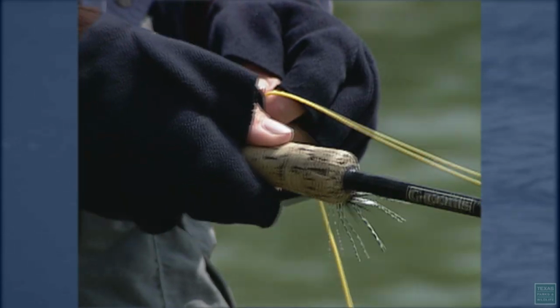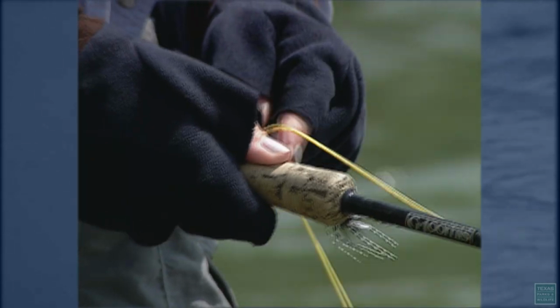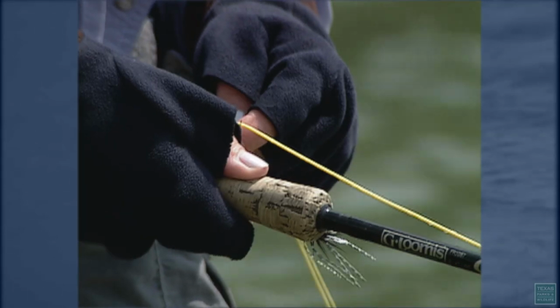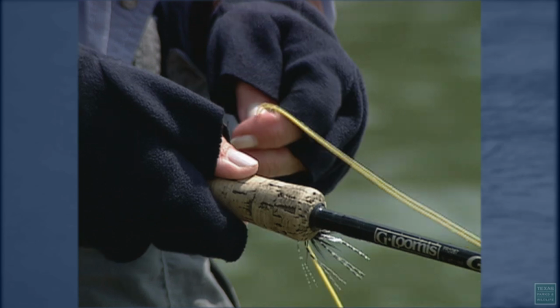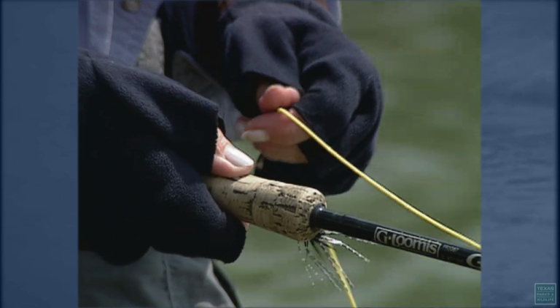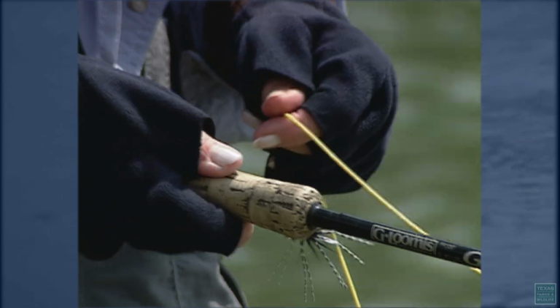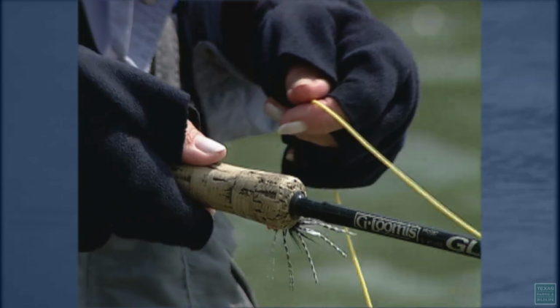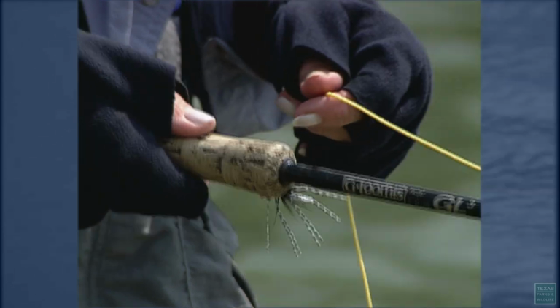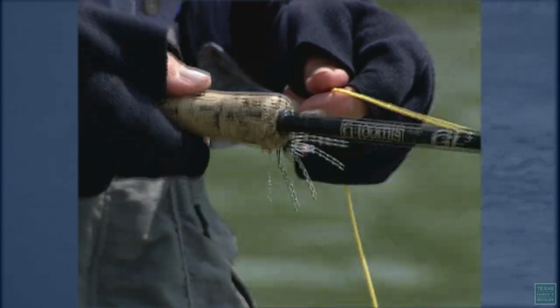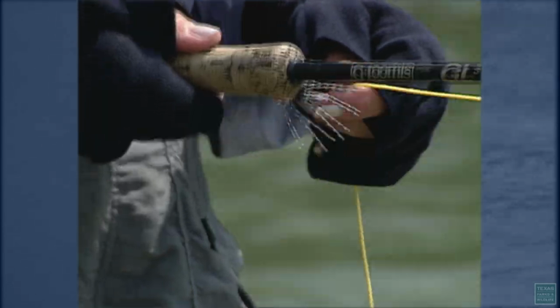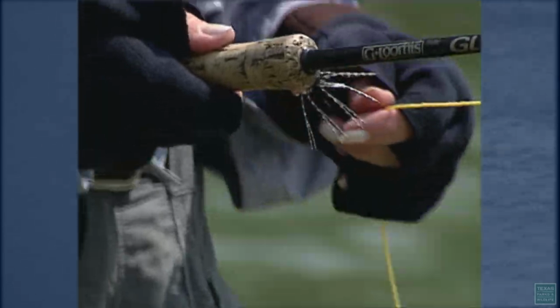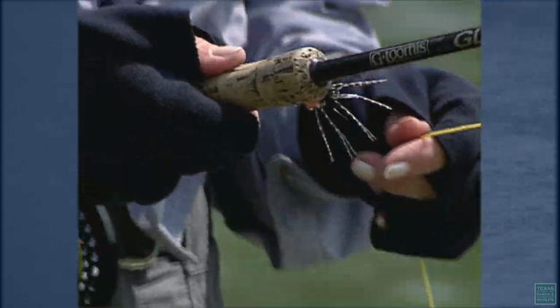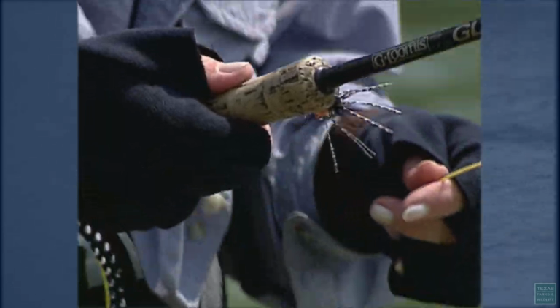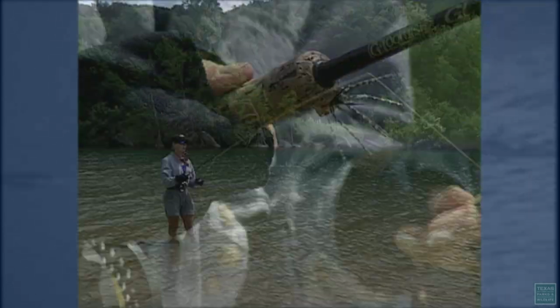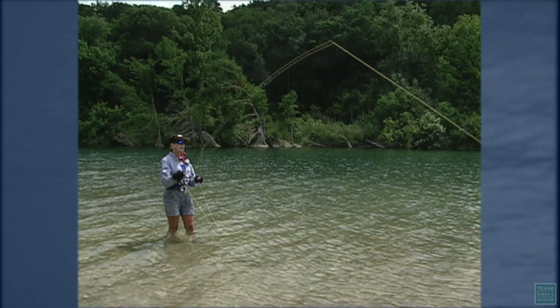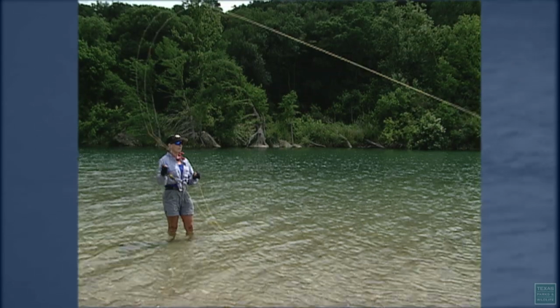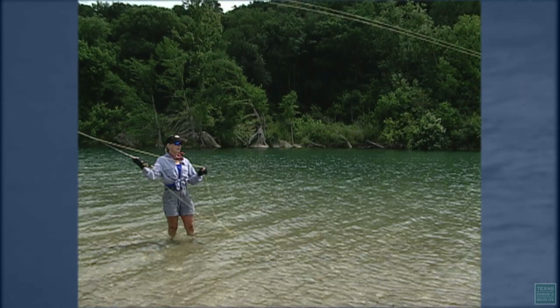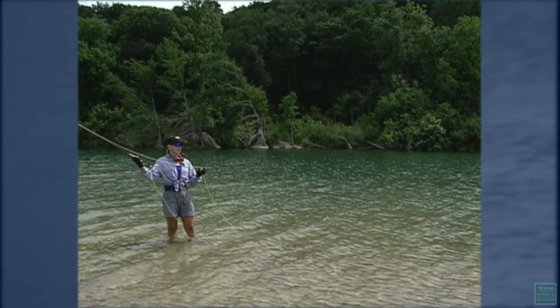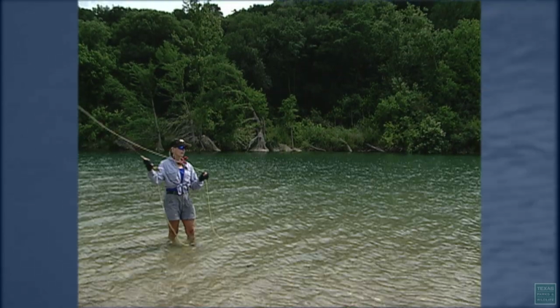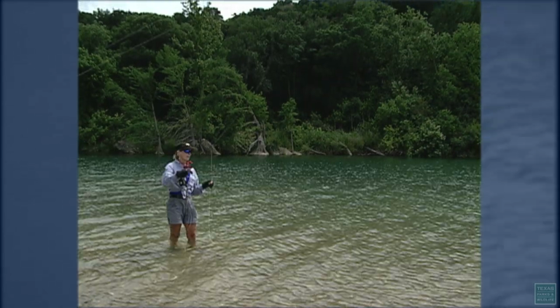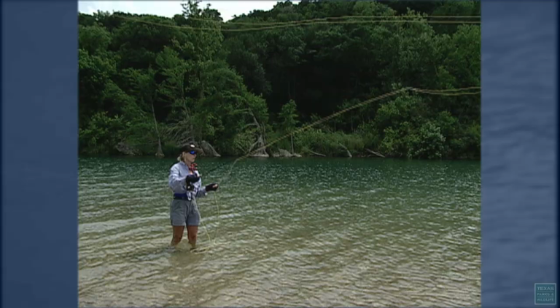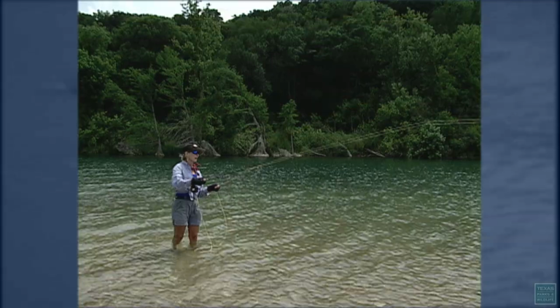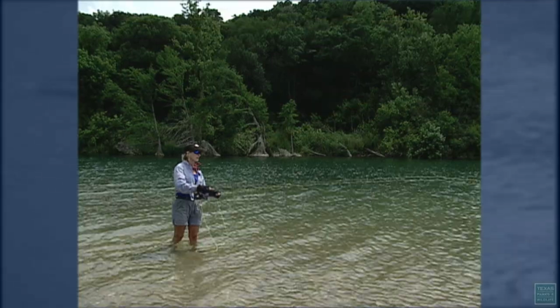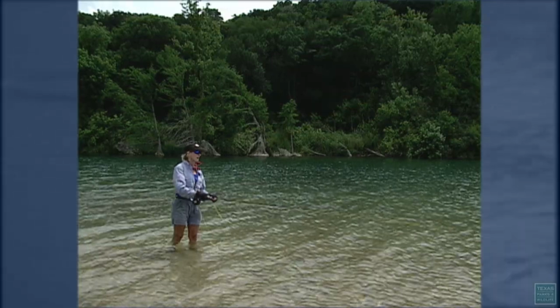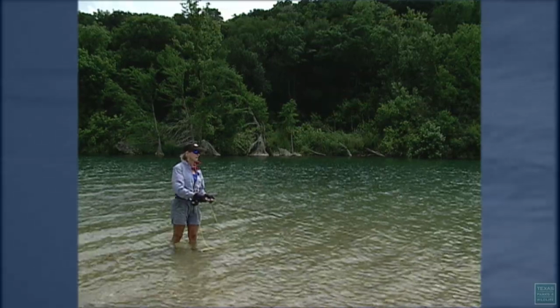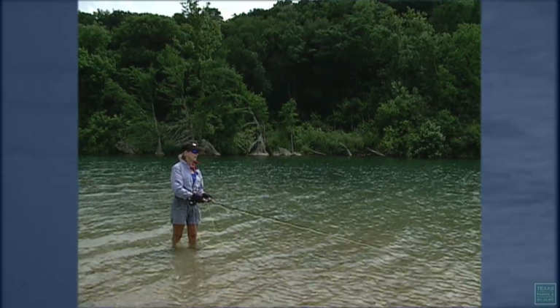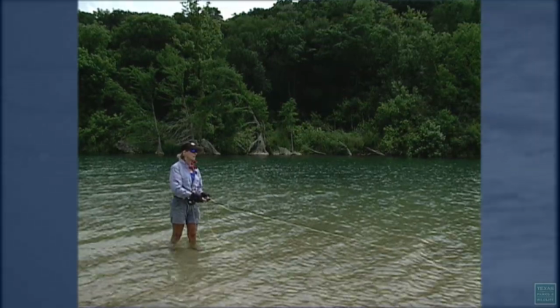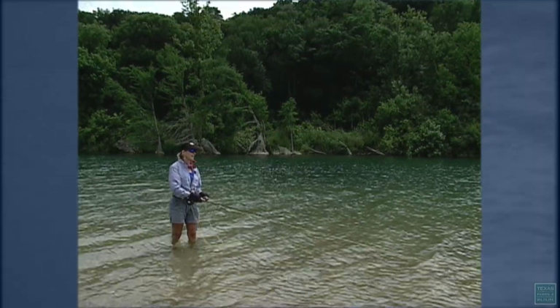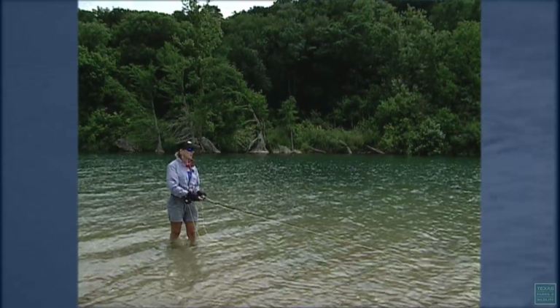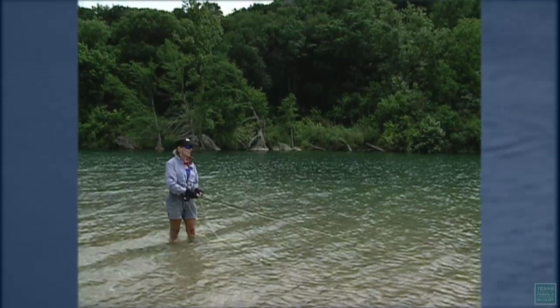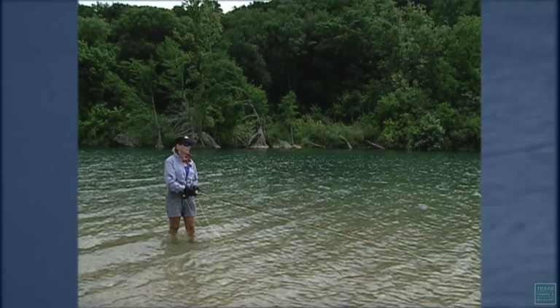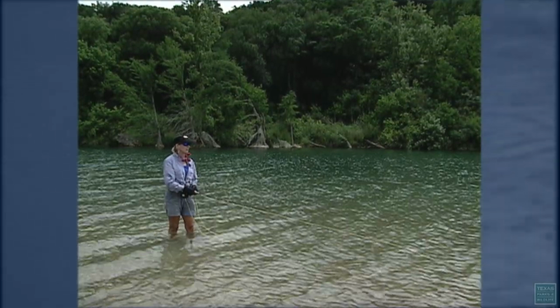As you lift the fly line up off the water, bend at the elbow and back cast. Forward cast and then stop and lower the rod tip down.